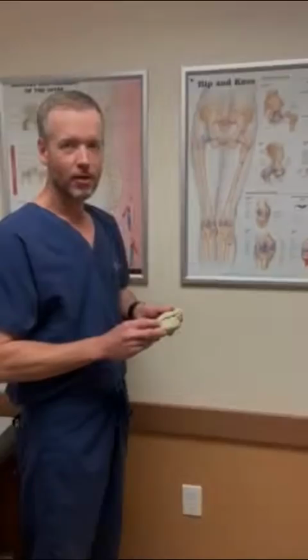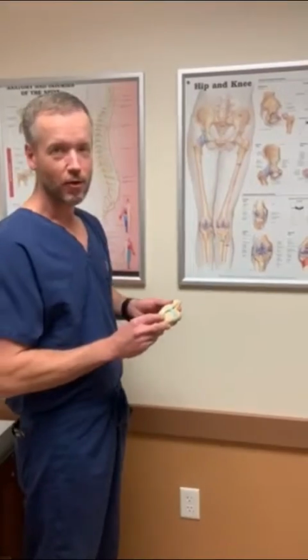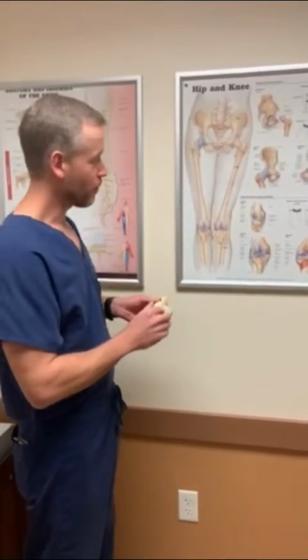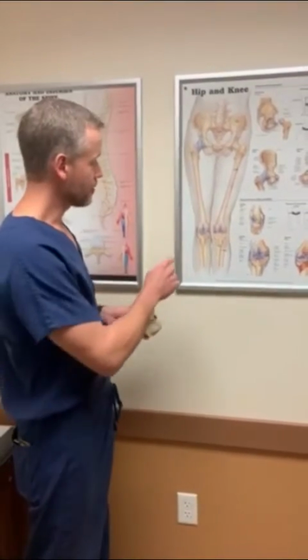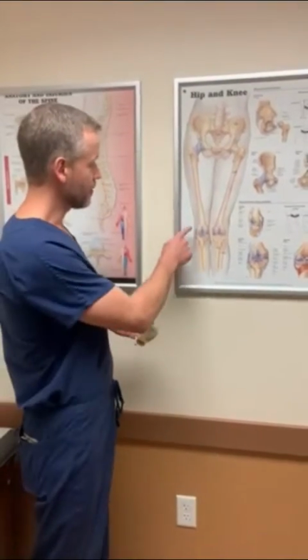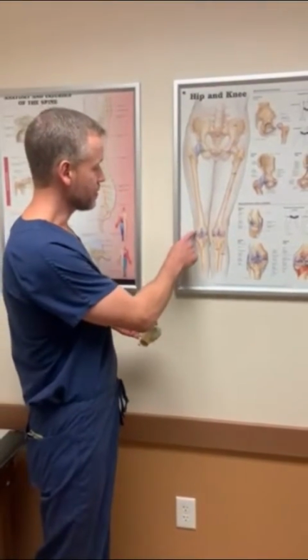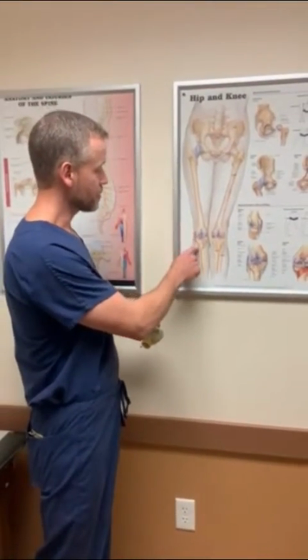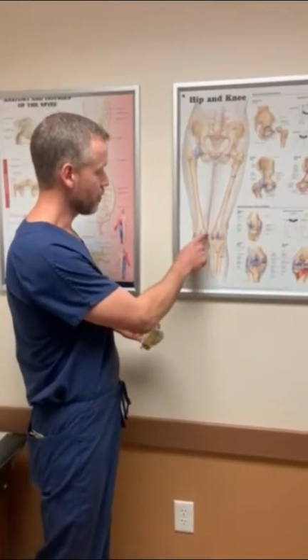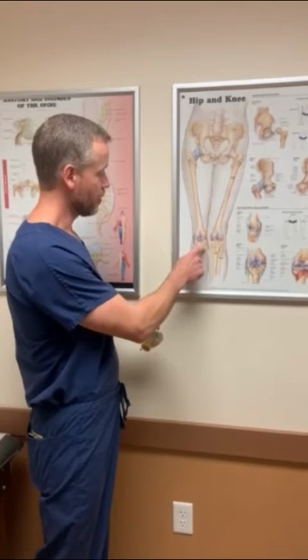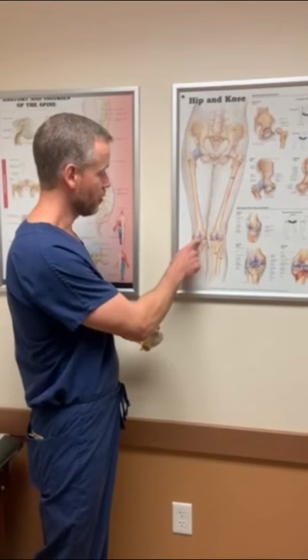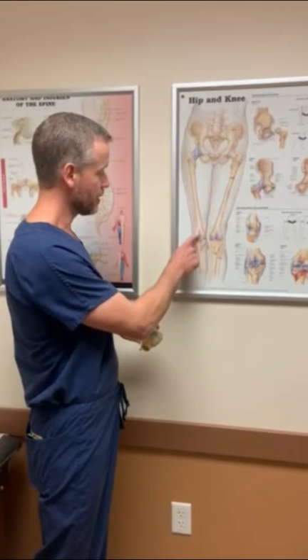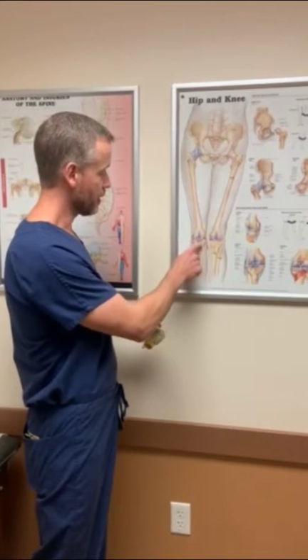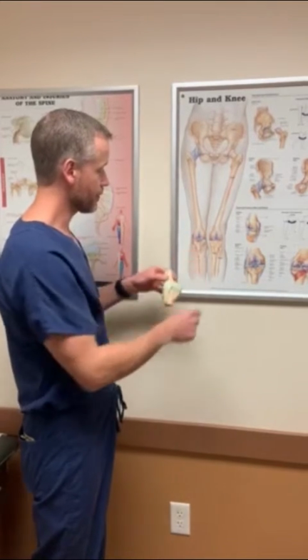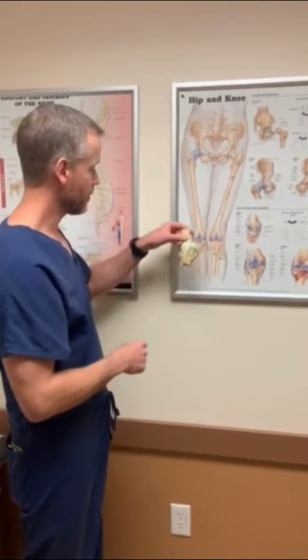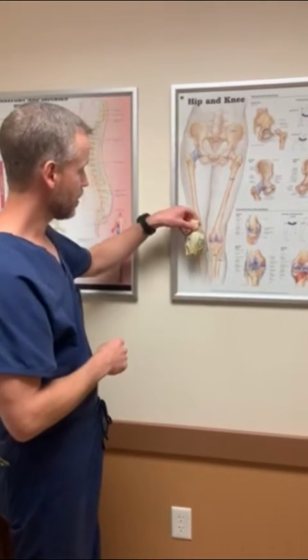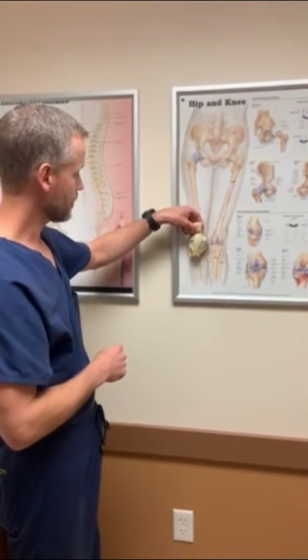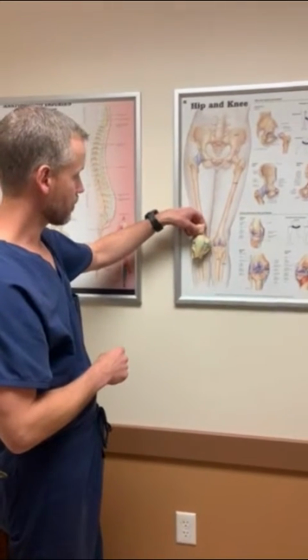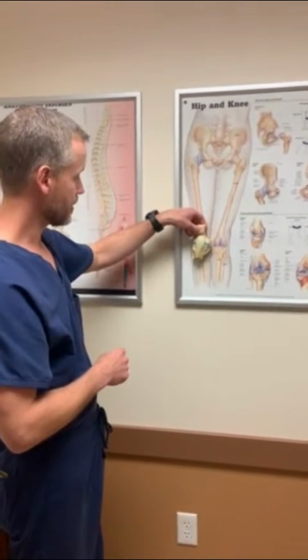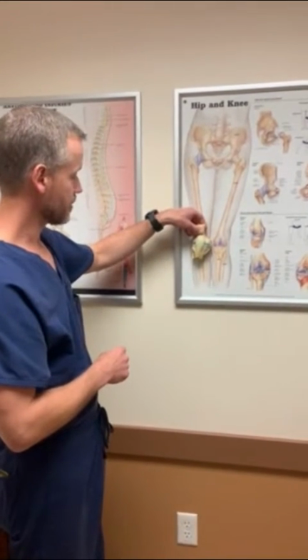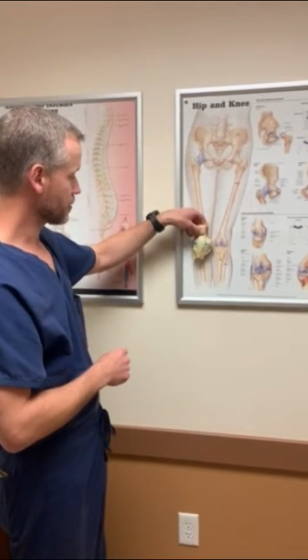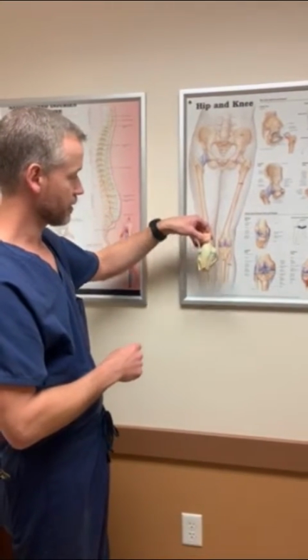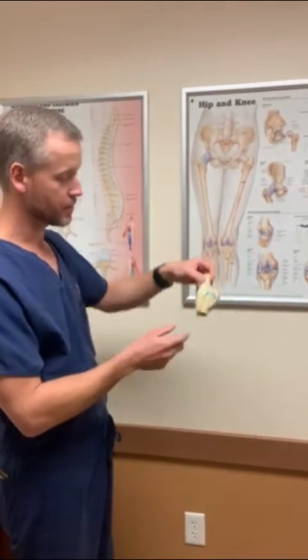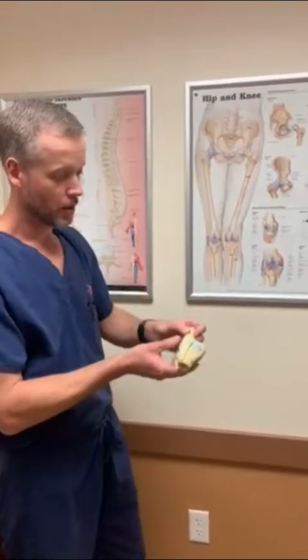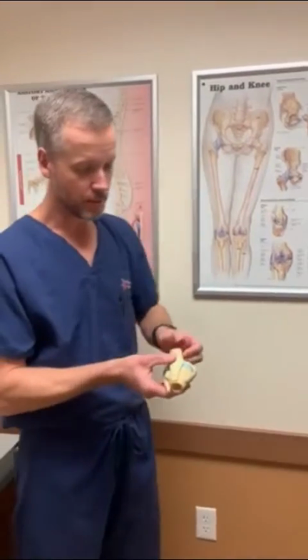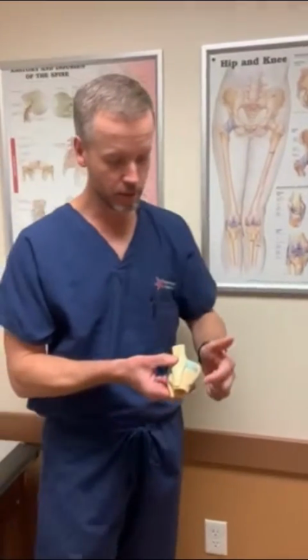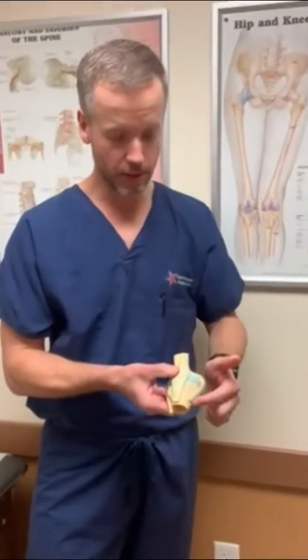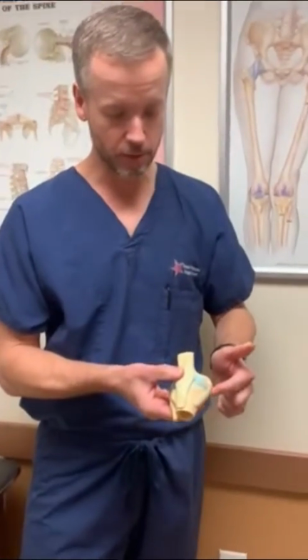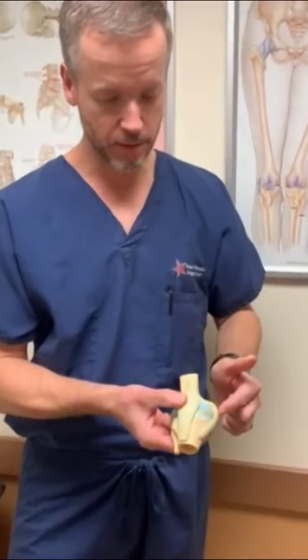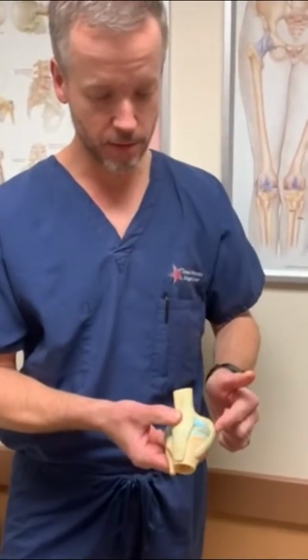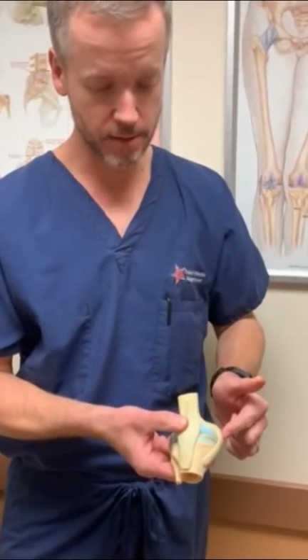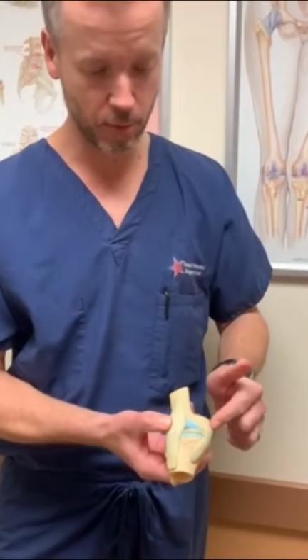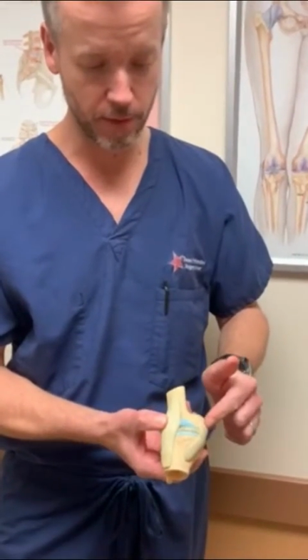There are four major ligaments — the pieces of rope that help hold the knee together — and on this model, this is a right knee sitting on the picture like this. The medial collateral ligament is on the inside part of the knee.